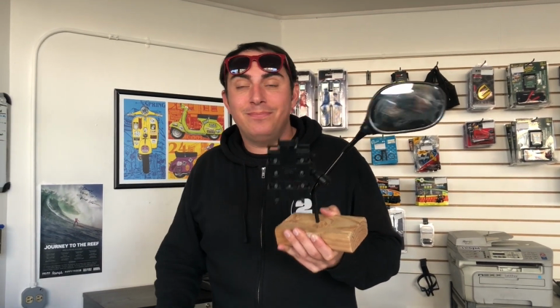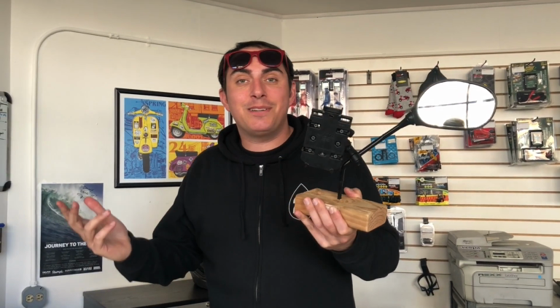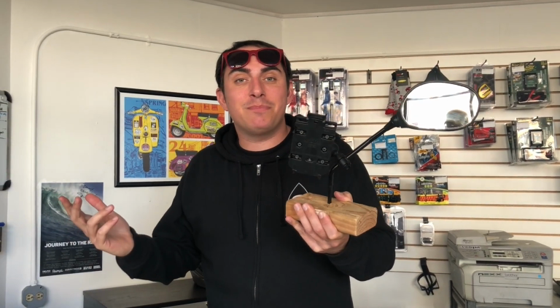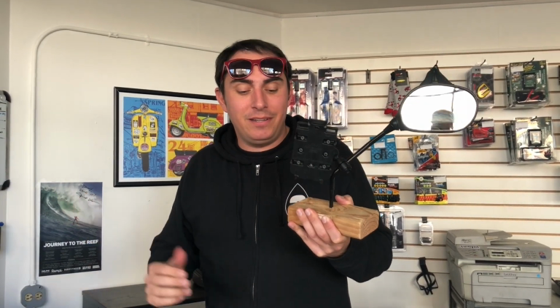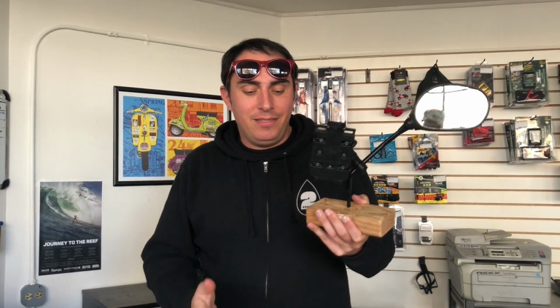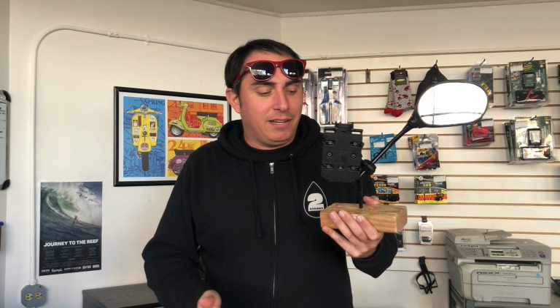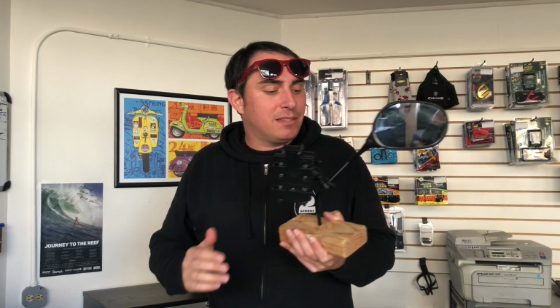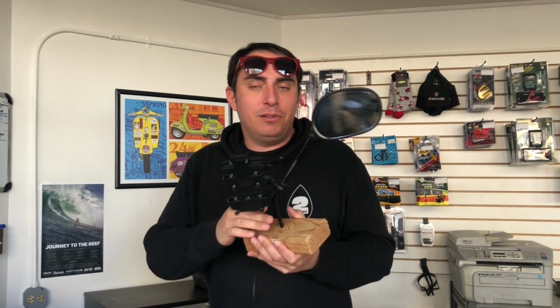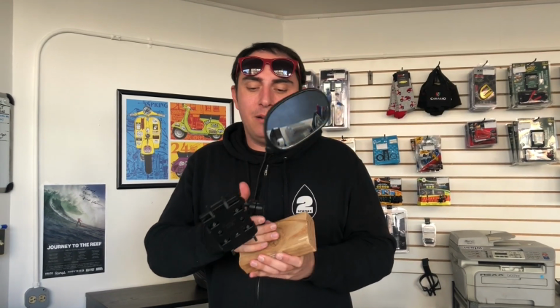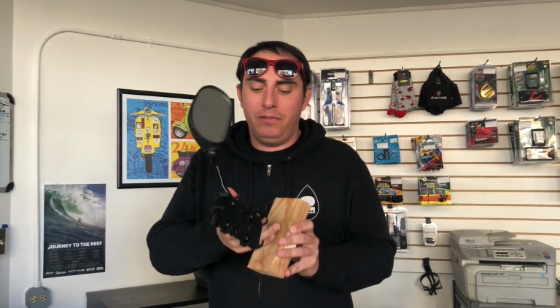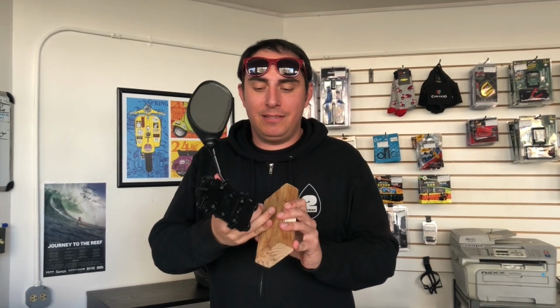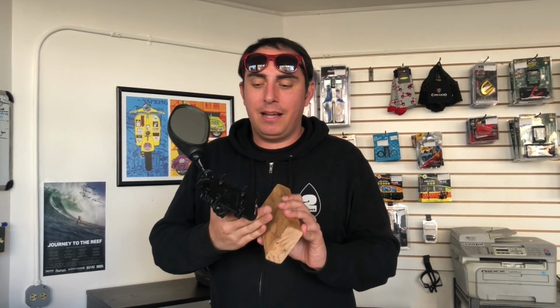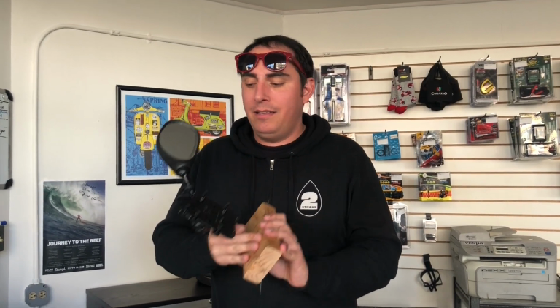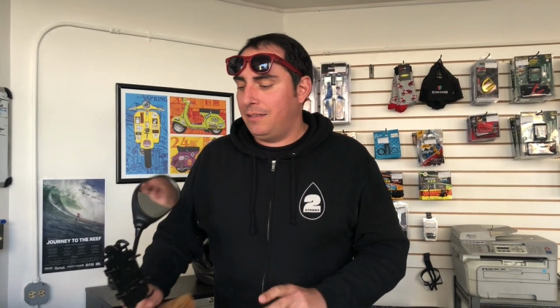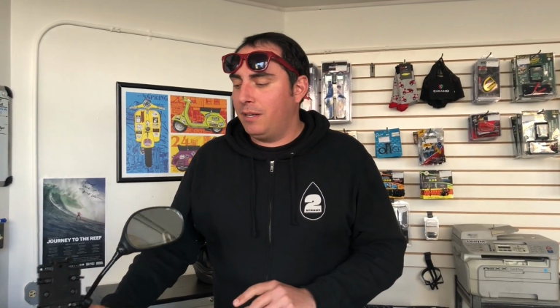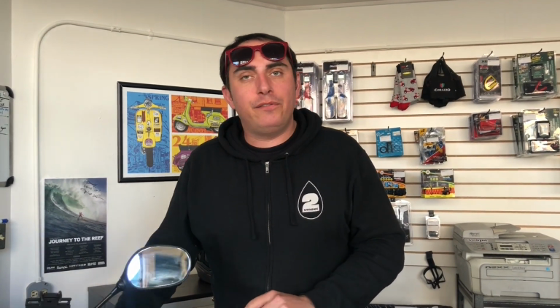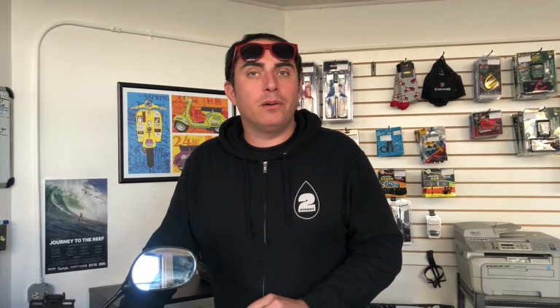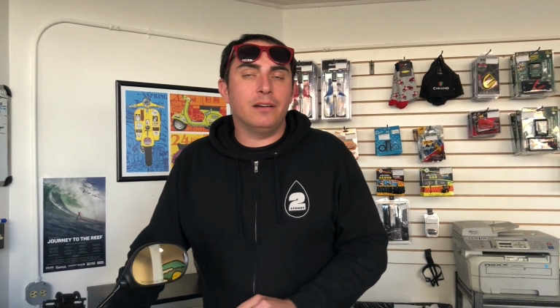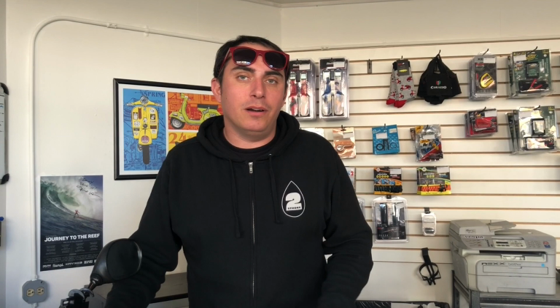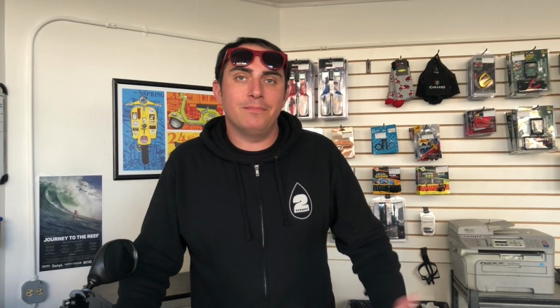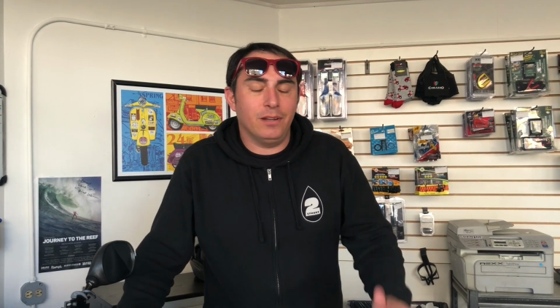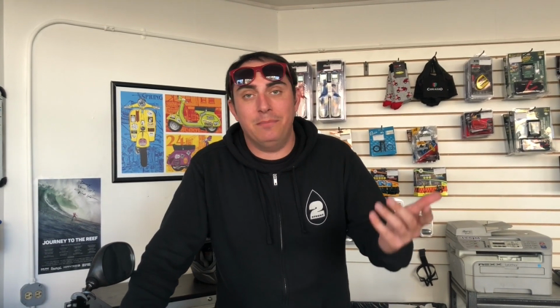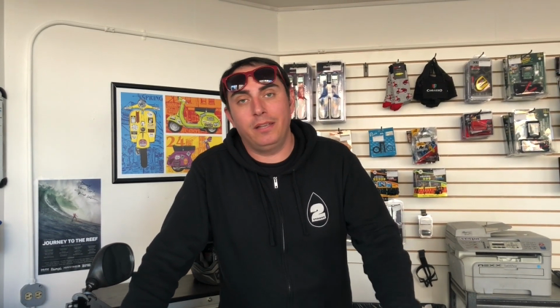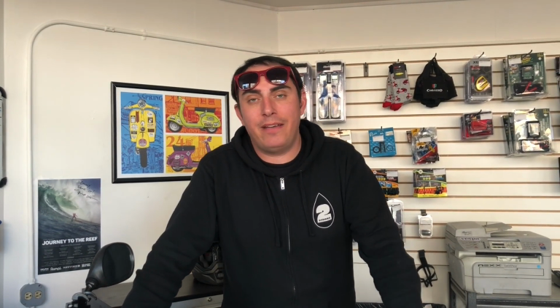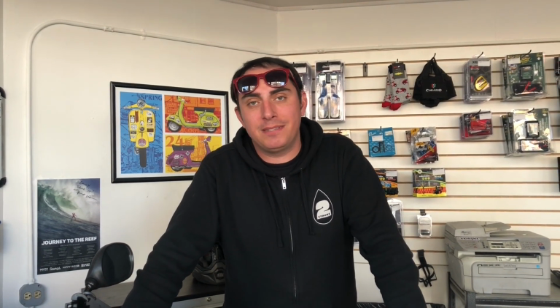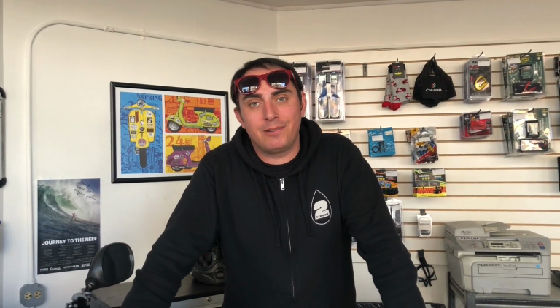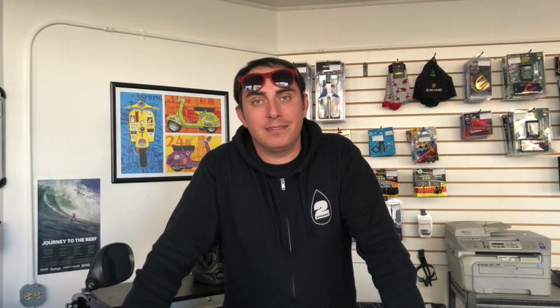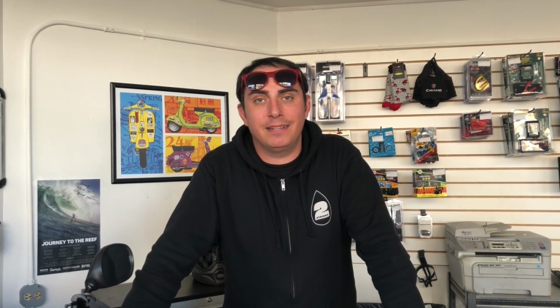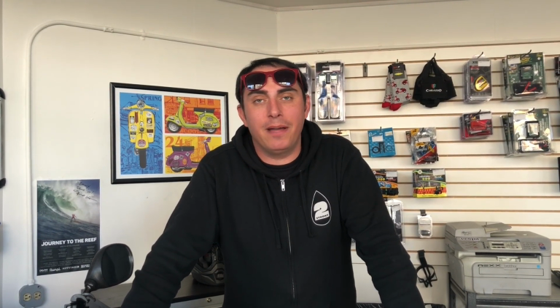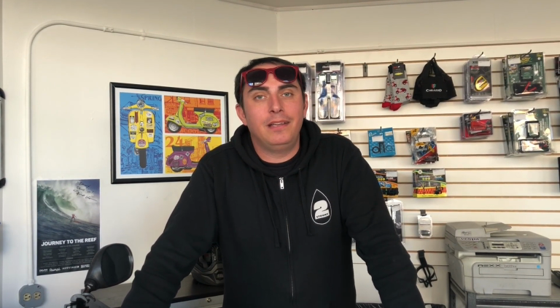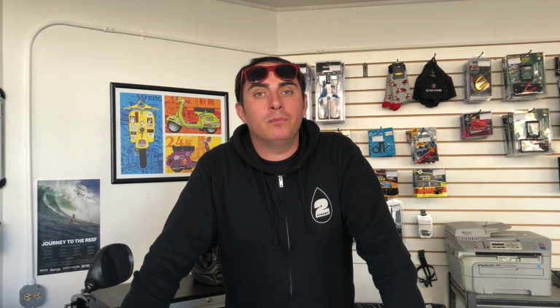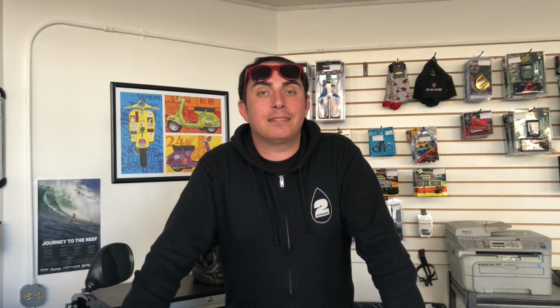This is Andrew here at Vespa Portland. This particular mount's going to Jill in Seattle. We've got these in stock — excellent for any kind of food courier or just anybody really; having maps is nice, traffic is a nice thing to get around. We'll see you next time.